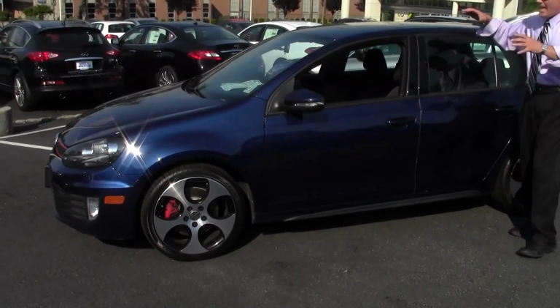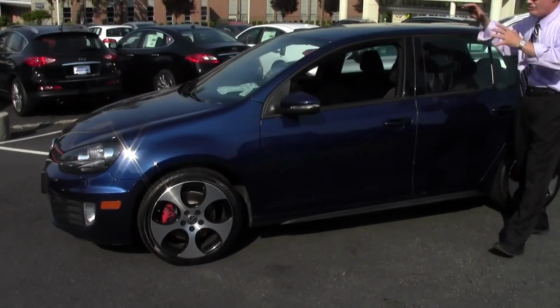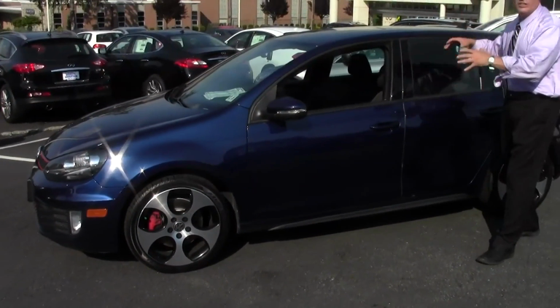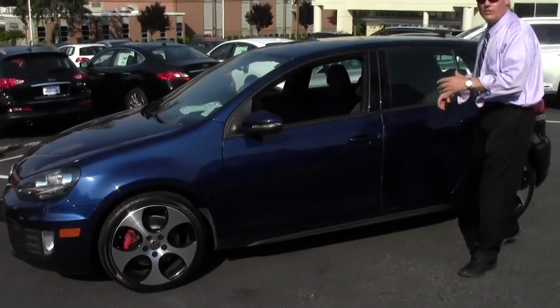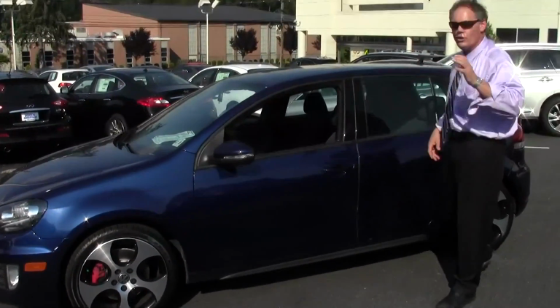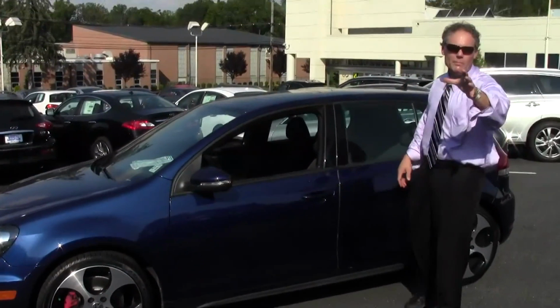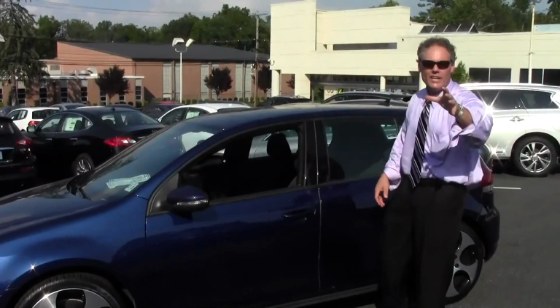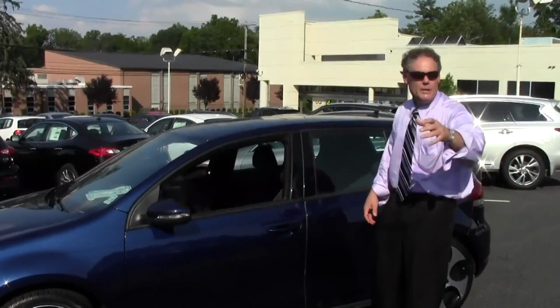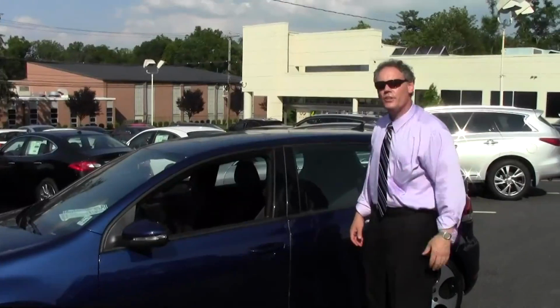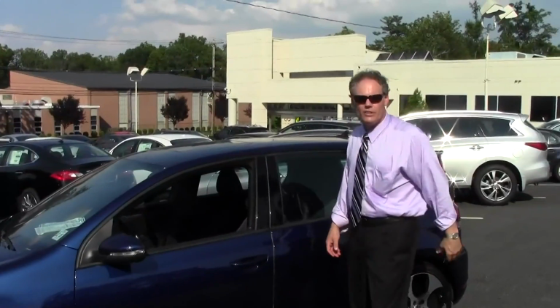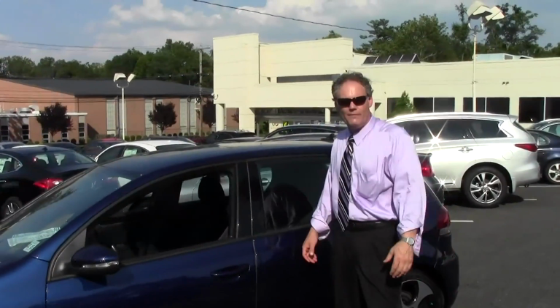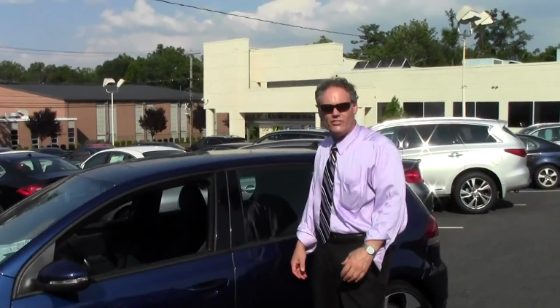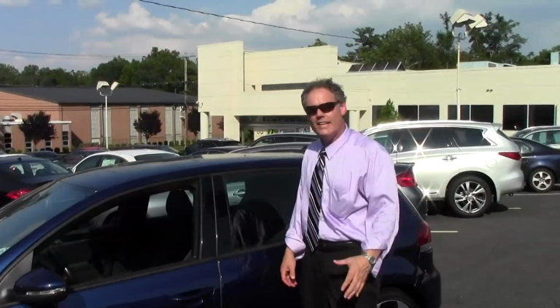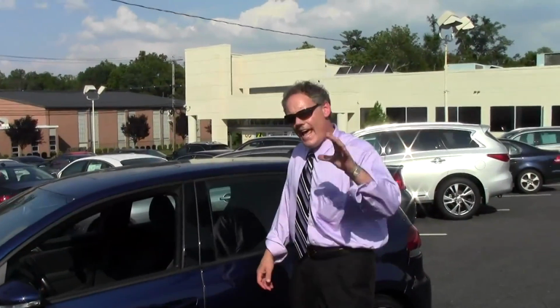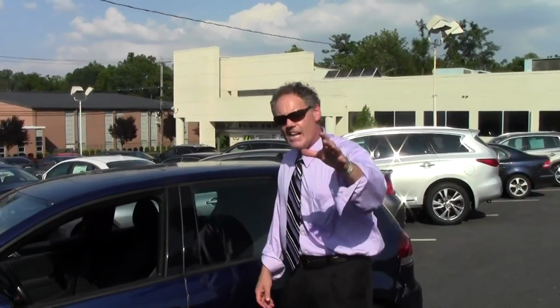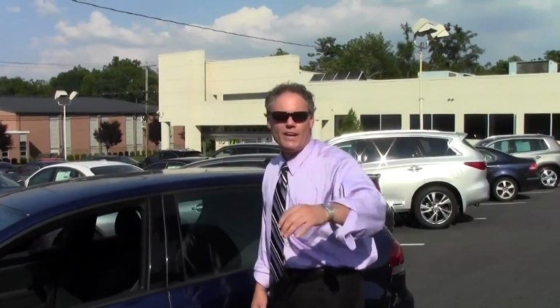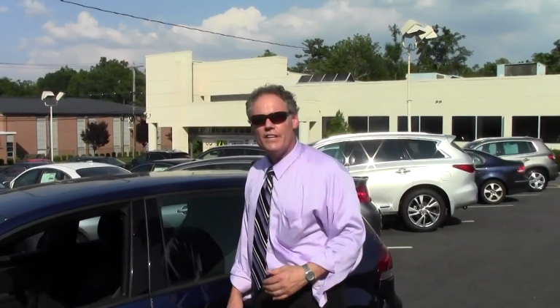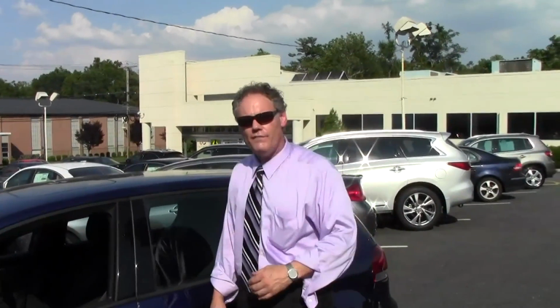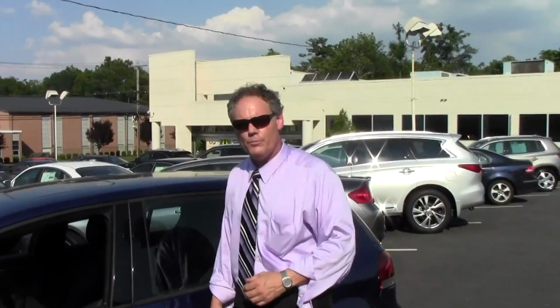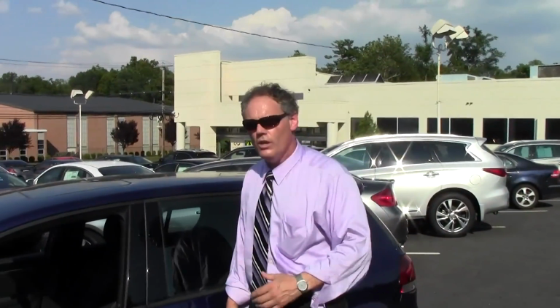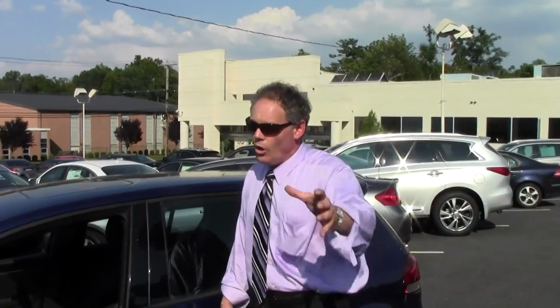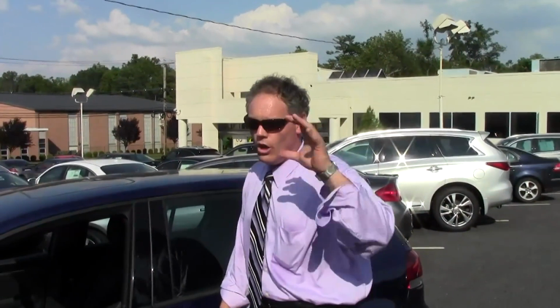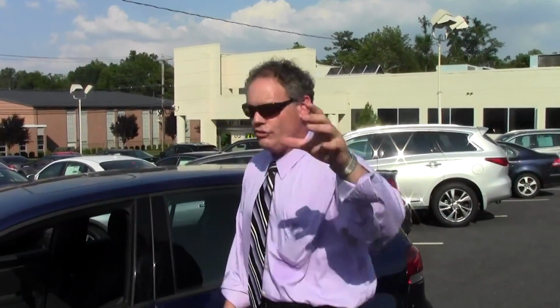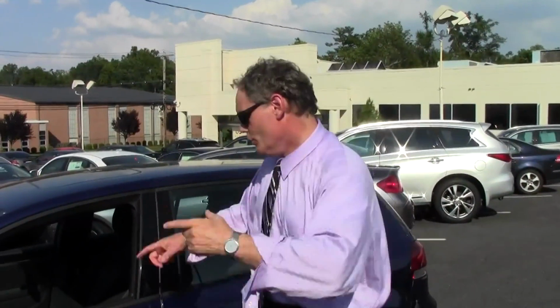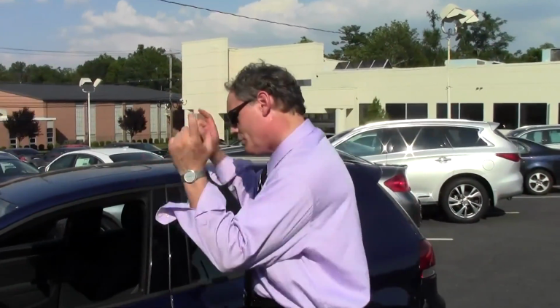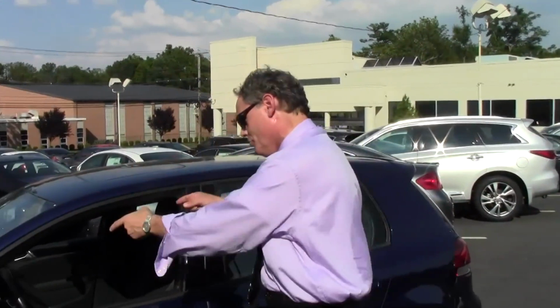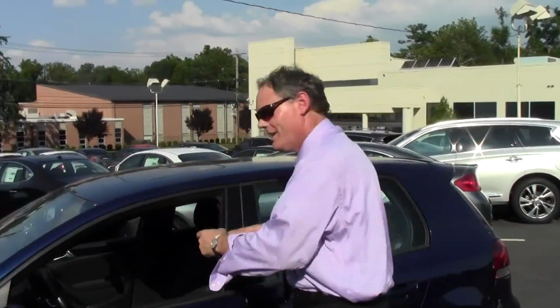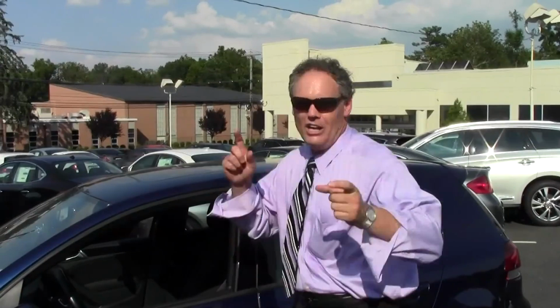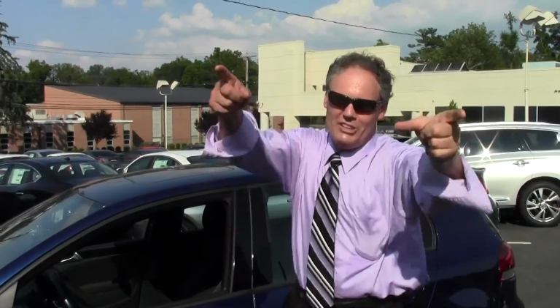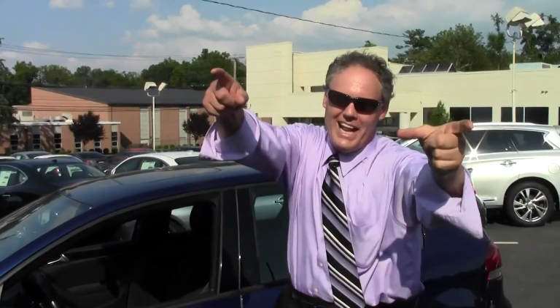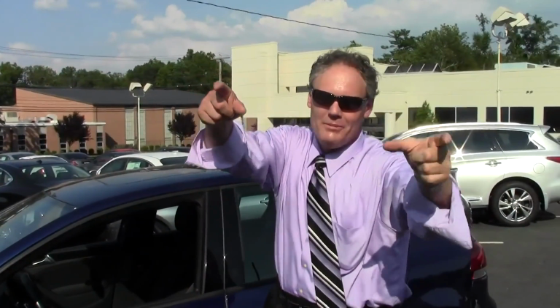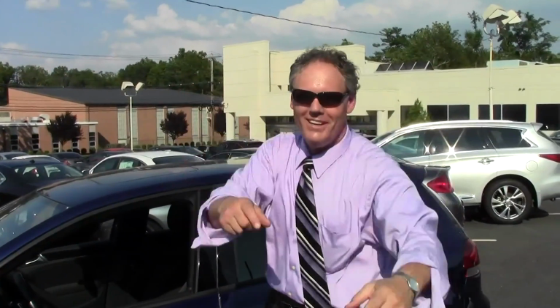It's in excellent condition. Now, on our website, be sure to click the Carfax link as we provide a full Carfax report on all of our vehicles. It's a really cool one. Let's check it out, come on.